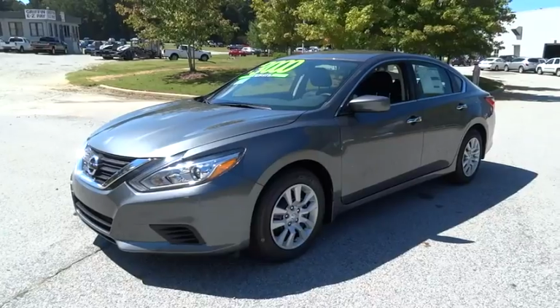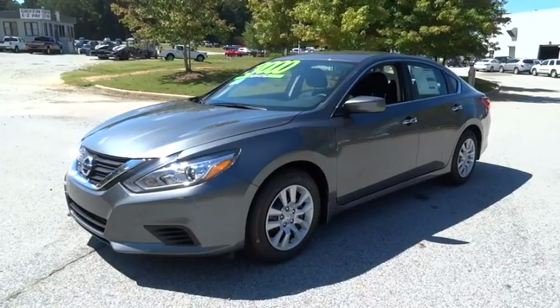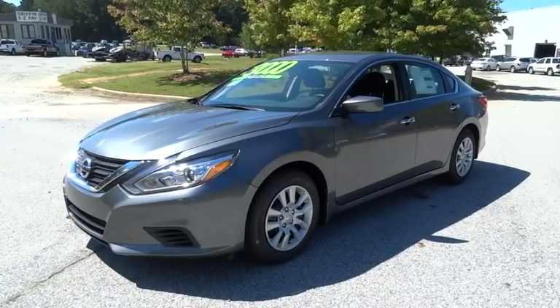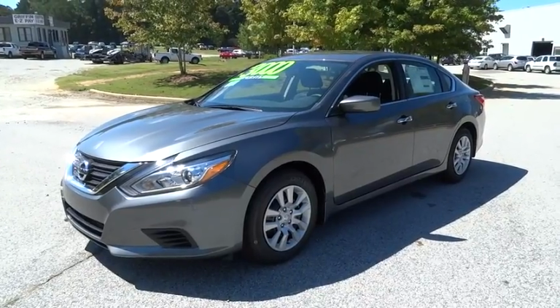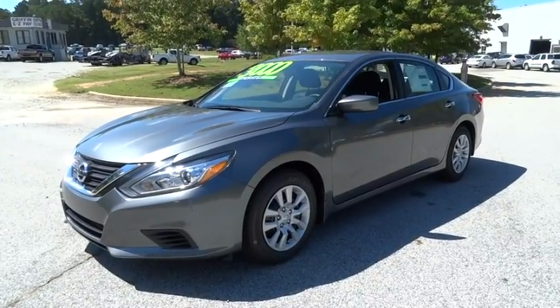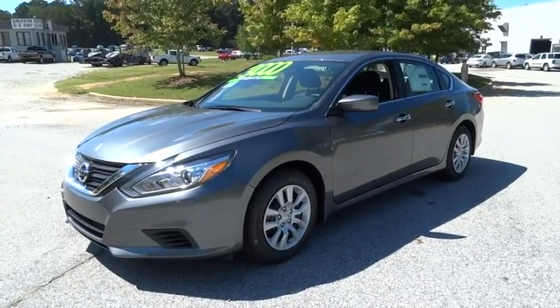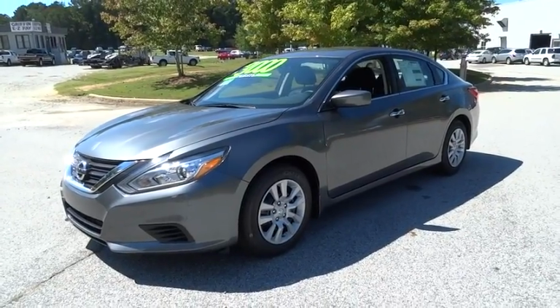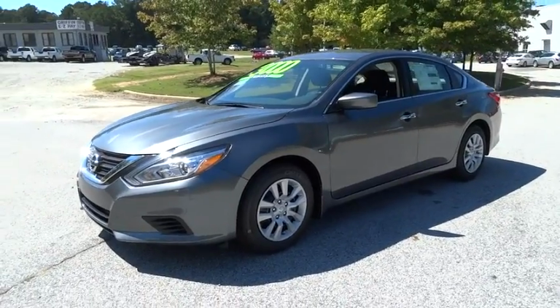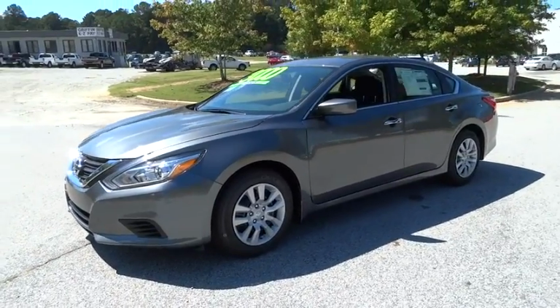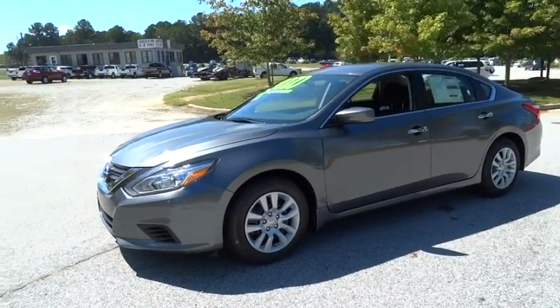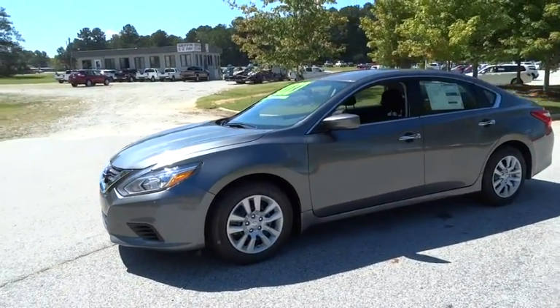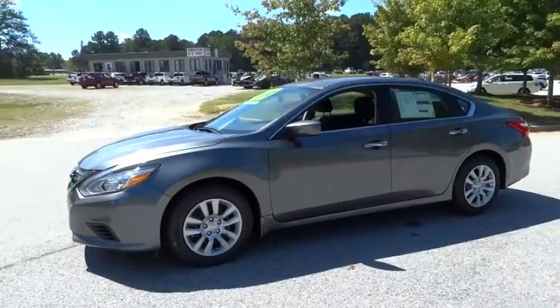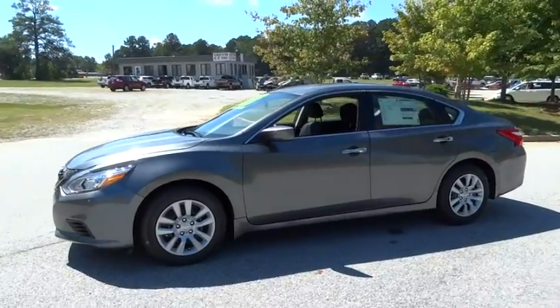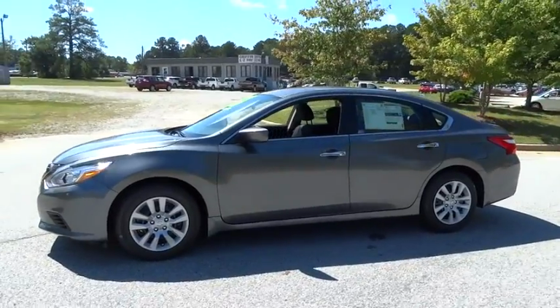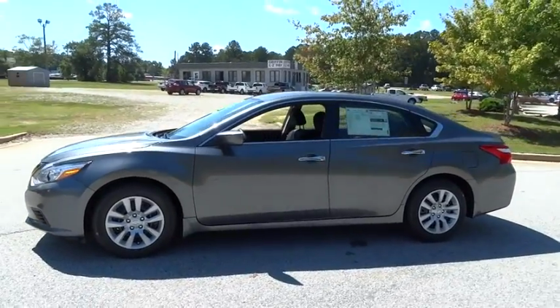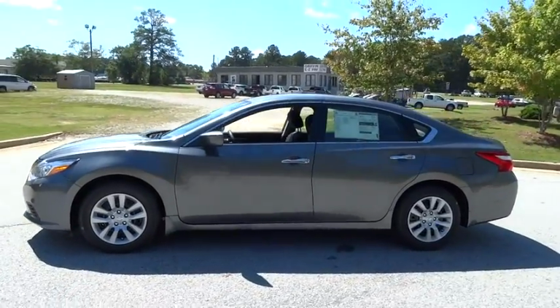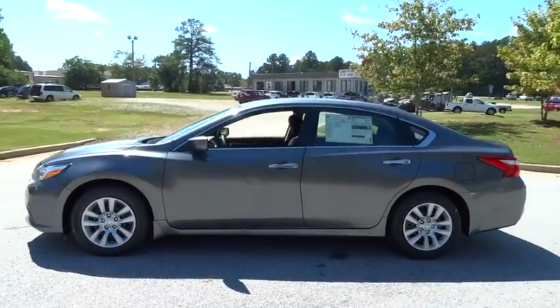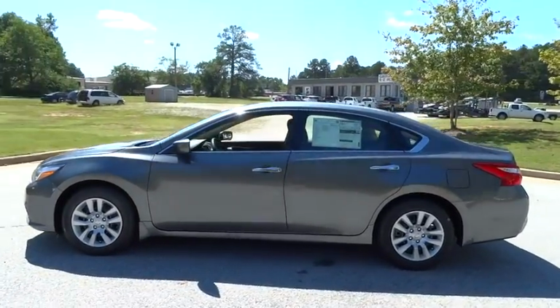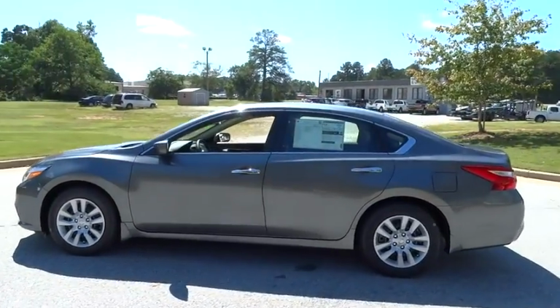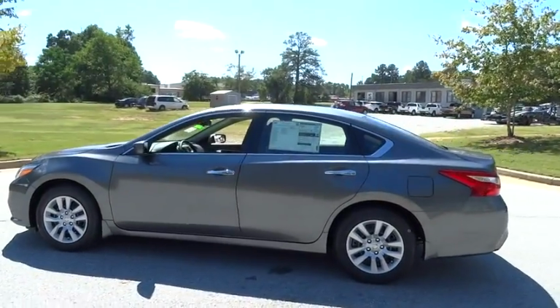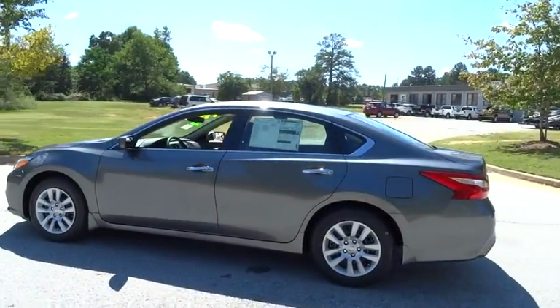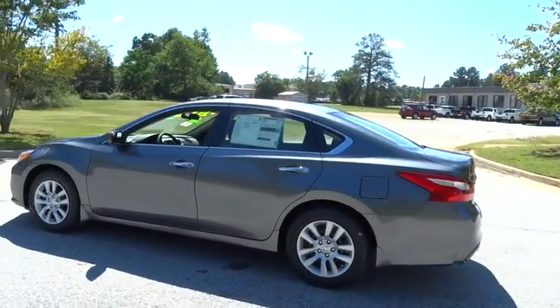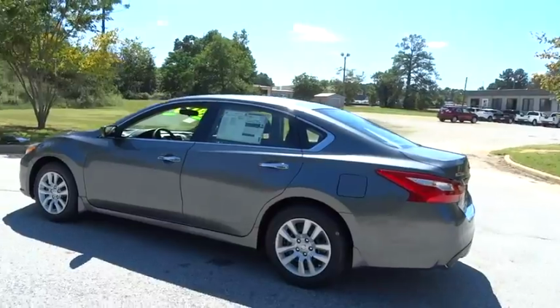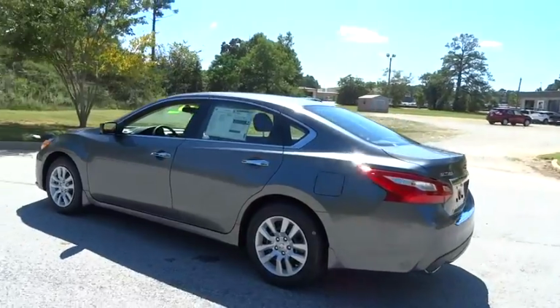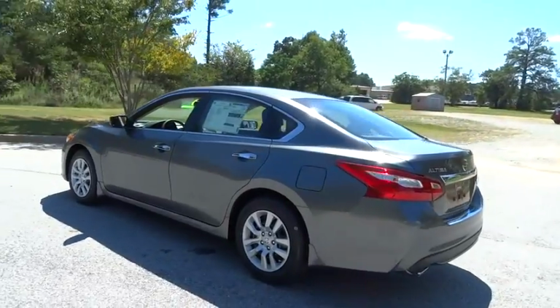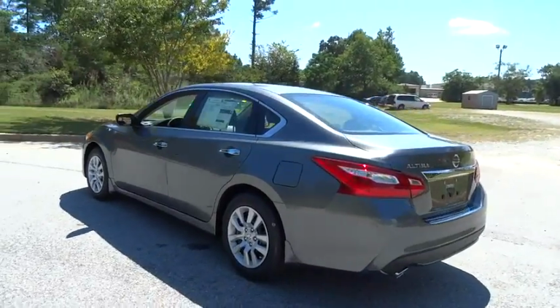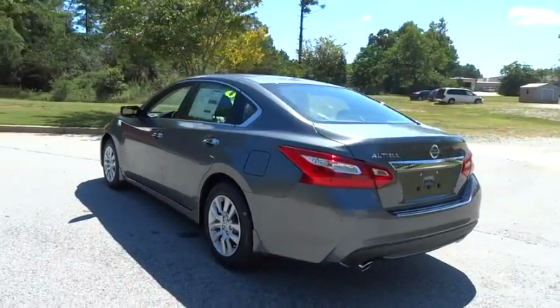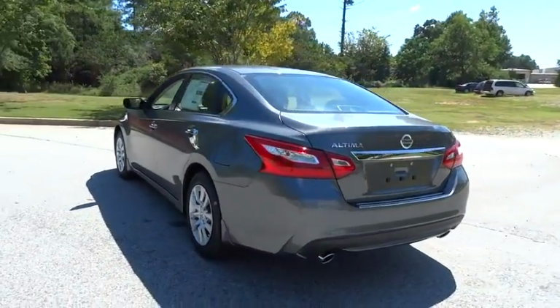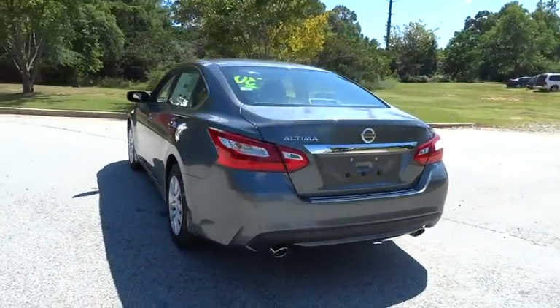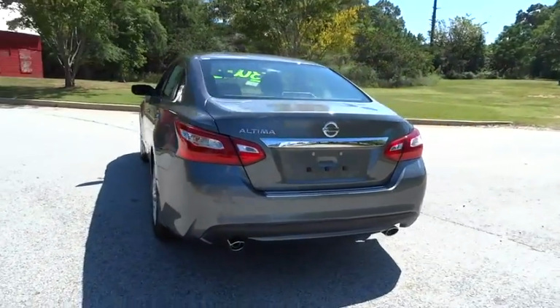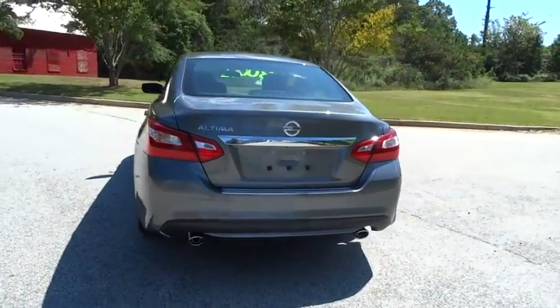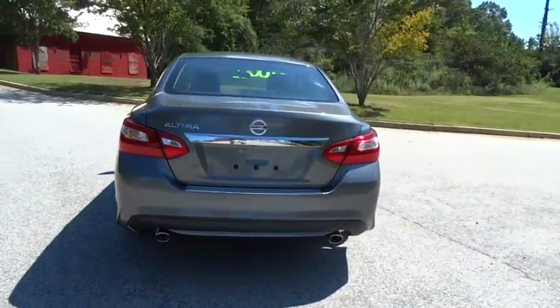The 2016 Nissan Altima. The Nissan Altima offers advanced features to make life easier, and most of the features come standard. Combine that with the powerful engine, six standard airbags, and over 5,000 quality and performance tests,